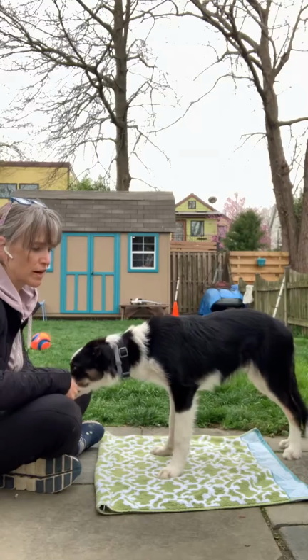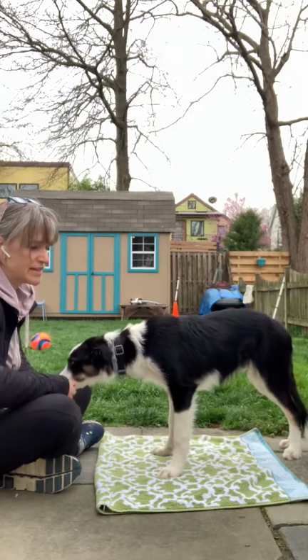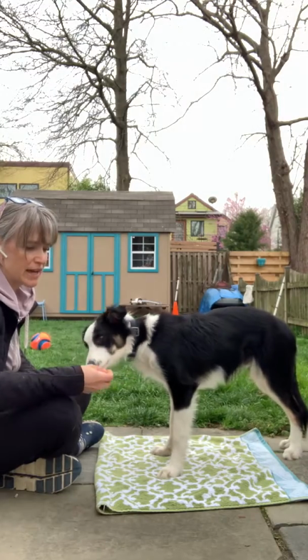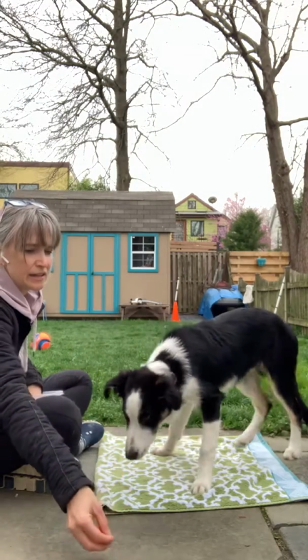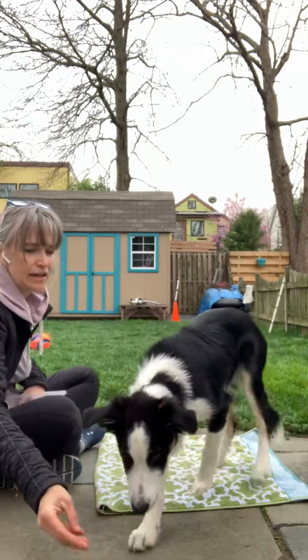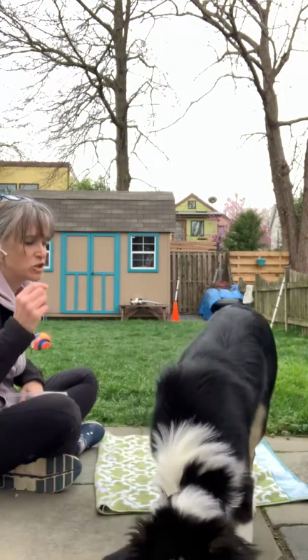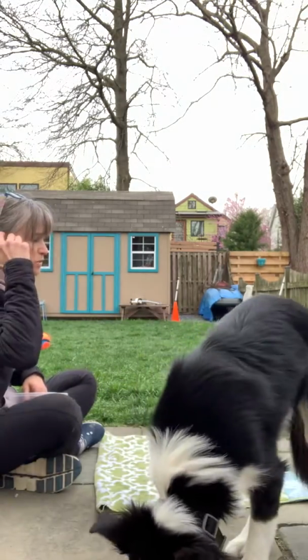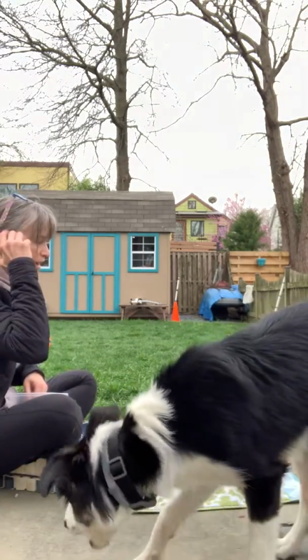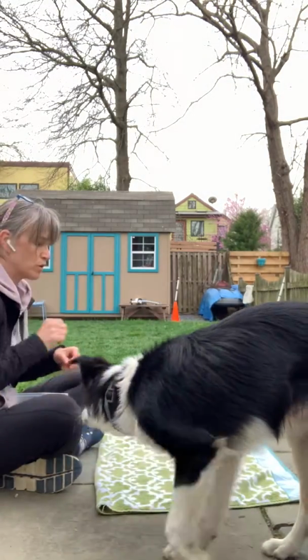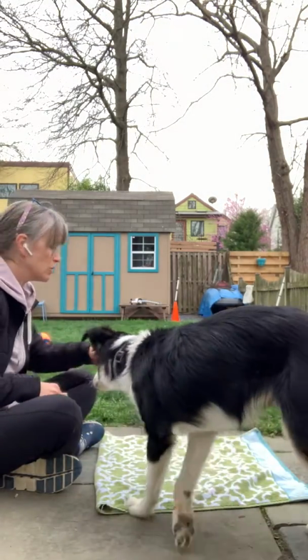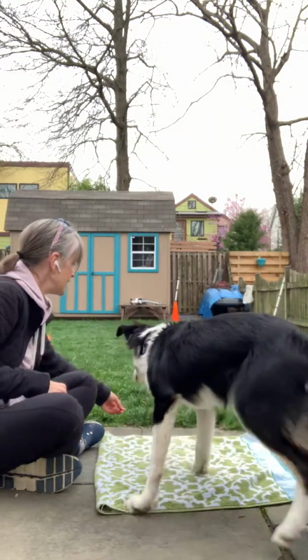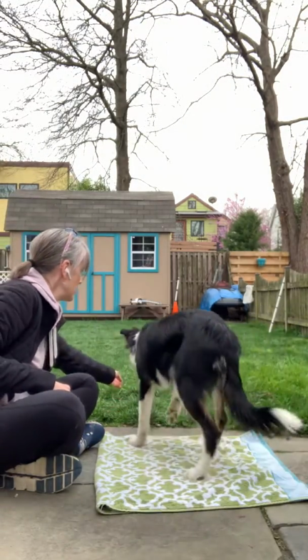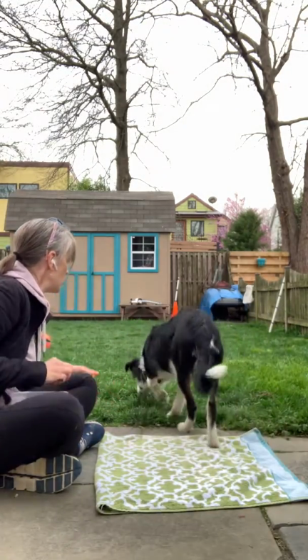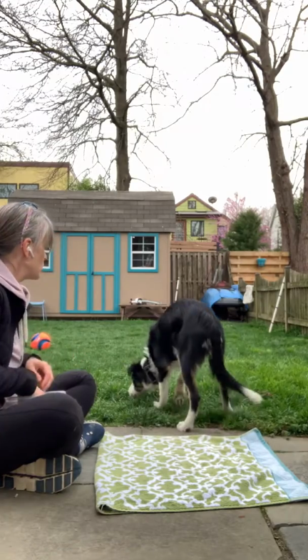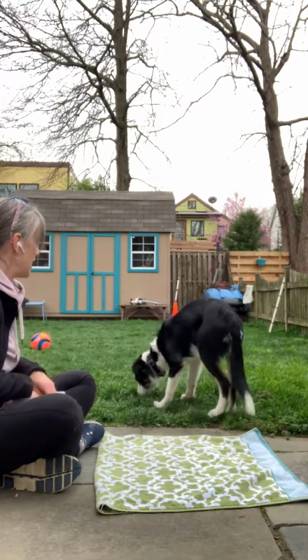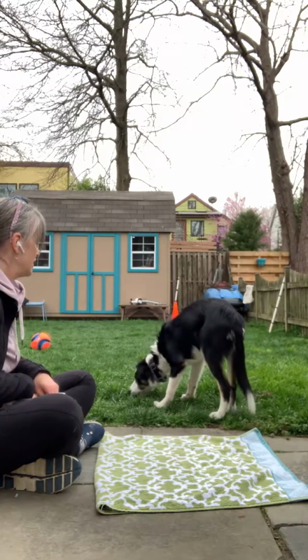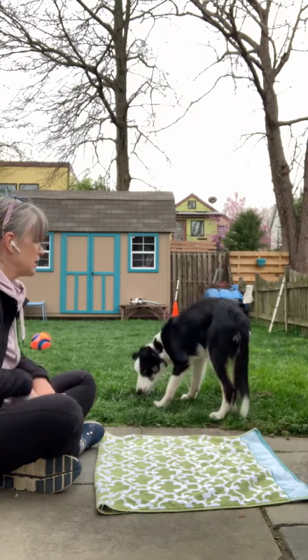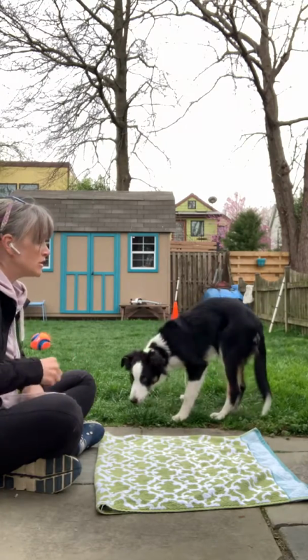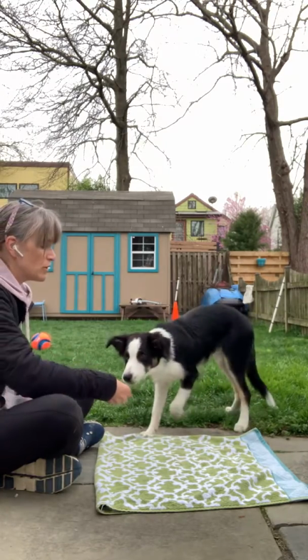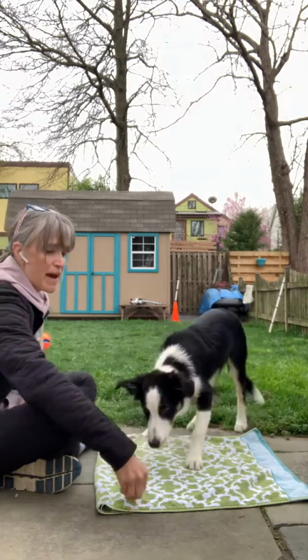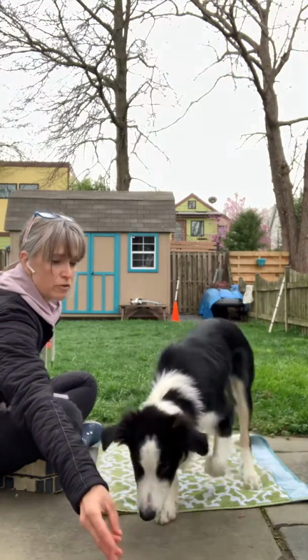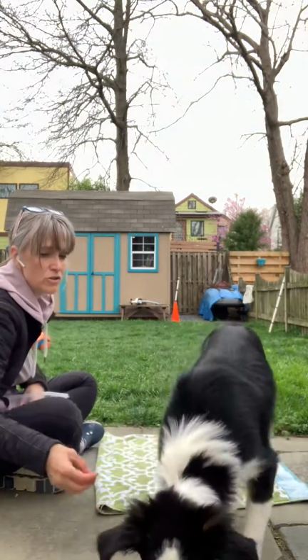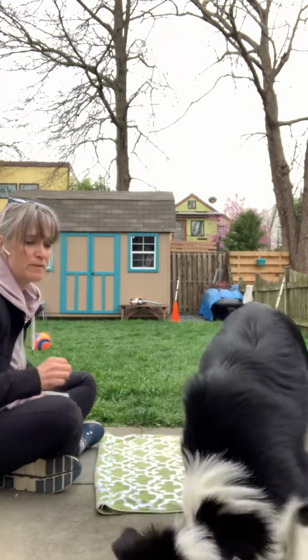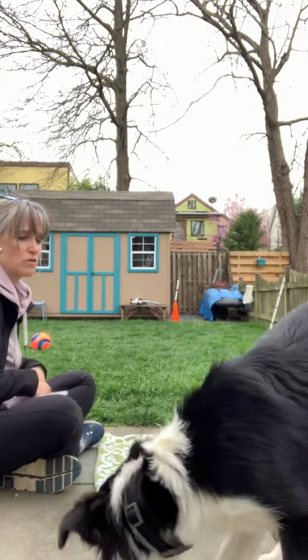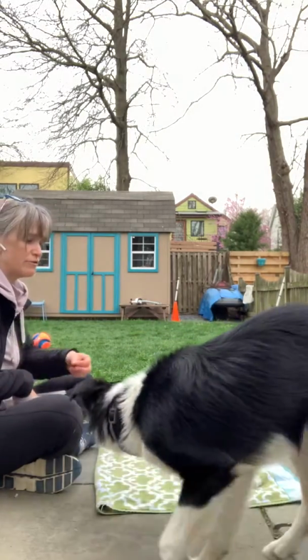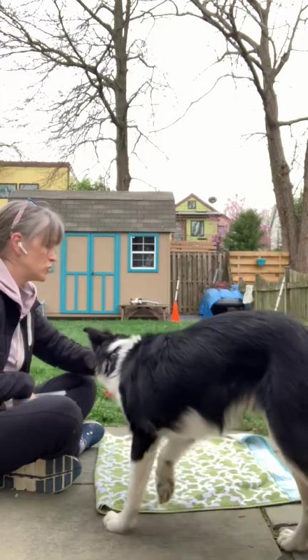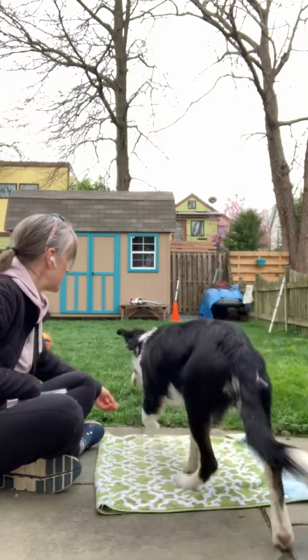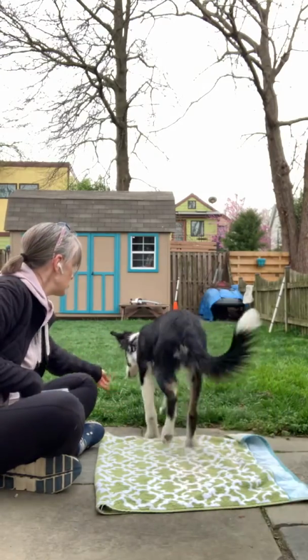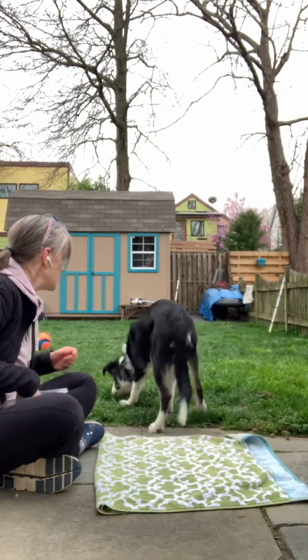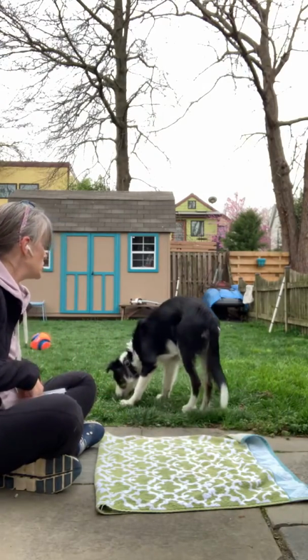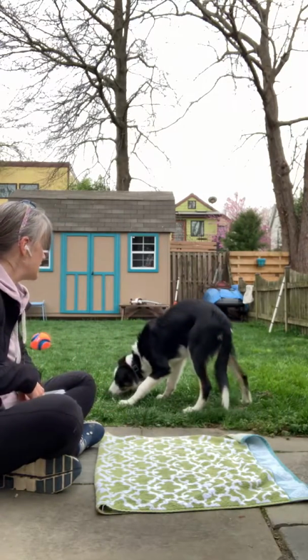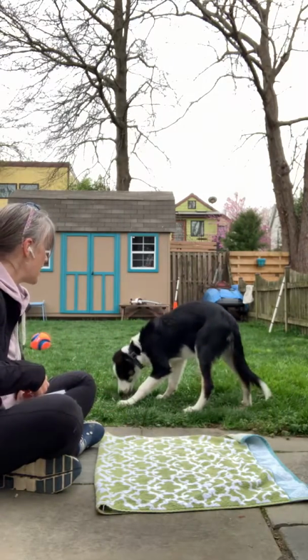I'm going to toss one back and forth over the bed. You can just create the pattern first. So if your puppy doesn't know how to follow treats back and forth yet, just create that pattern.